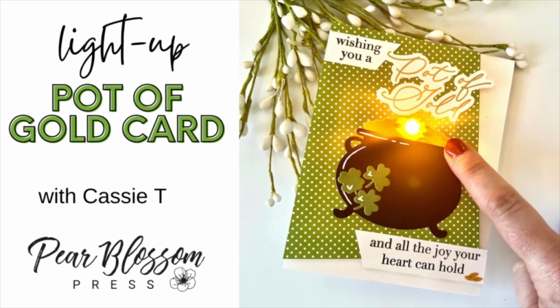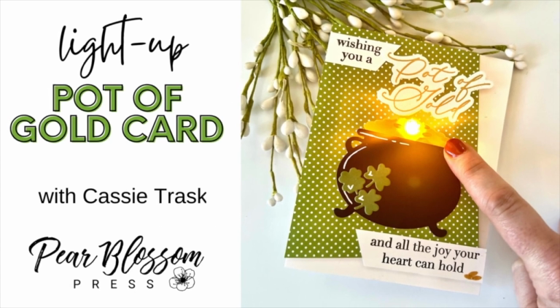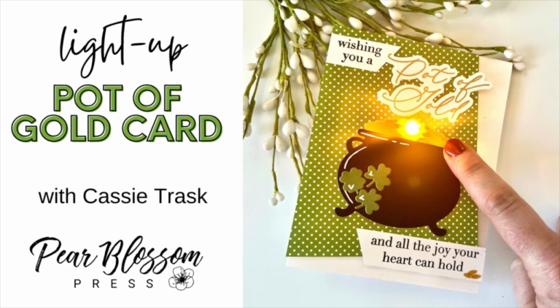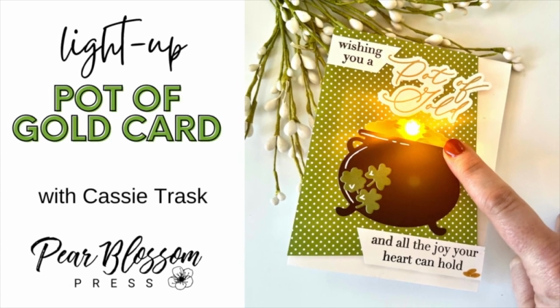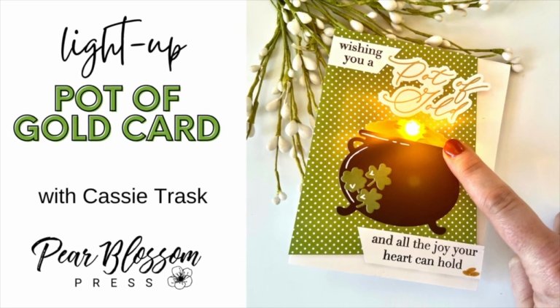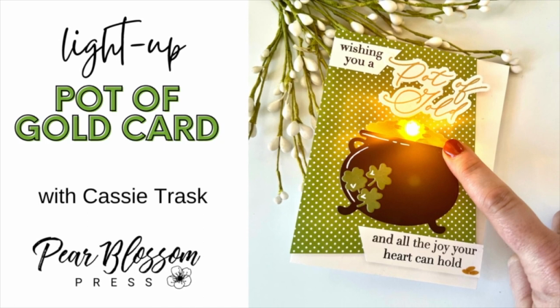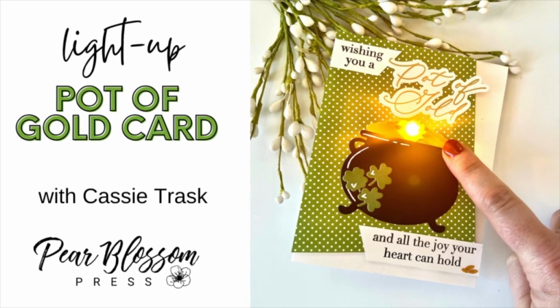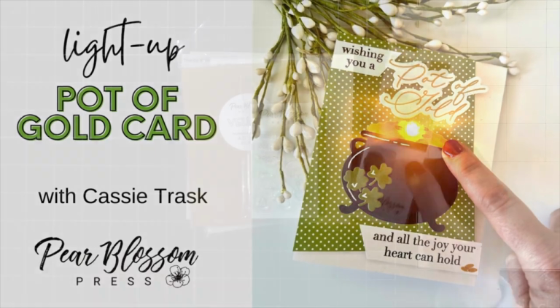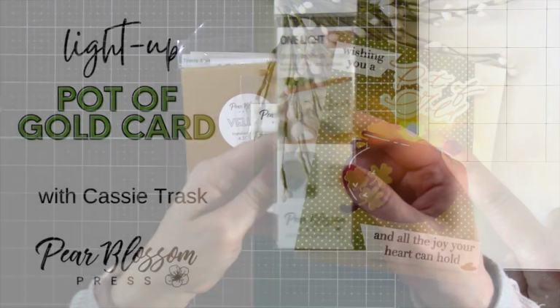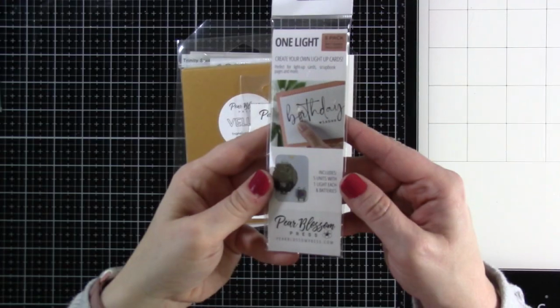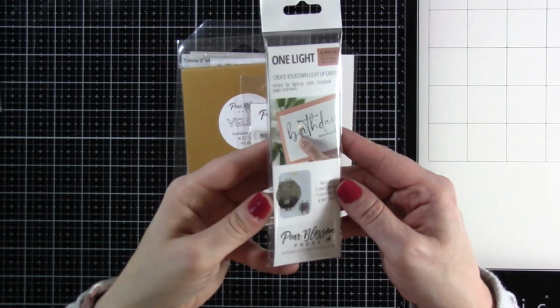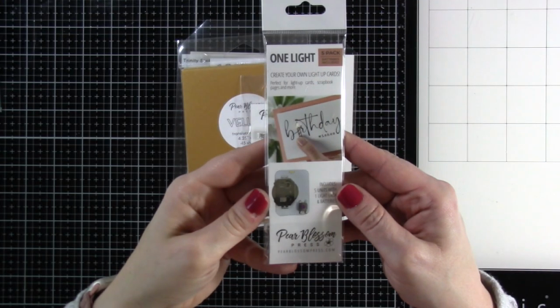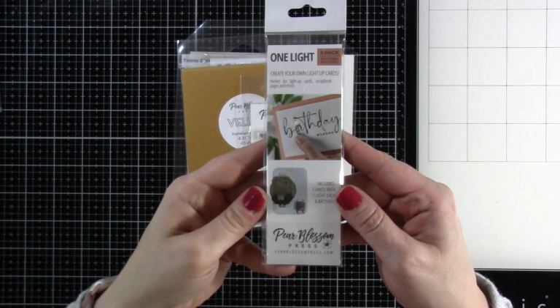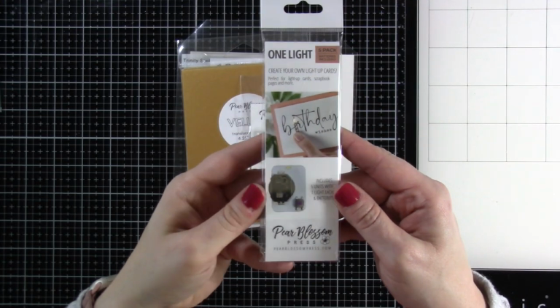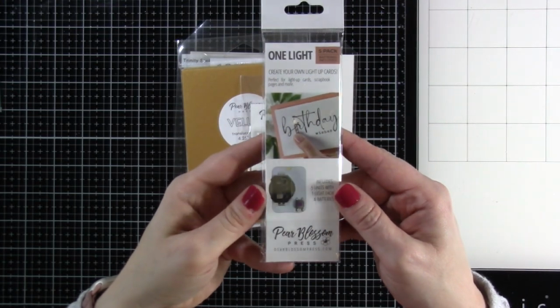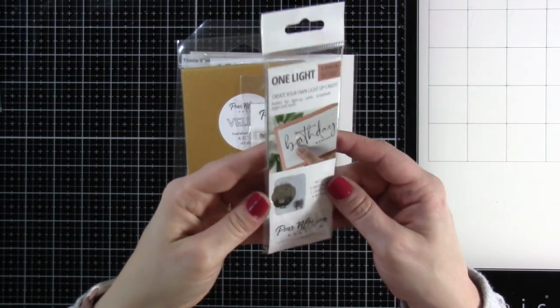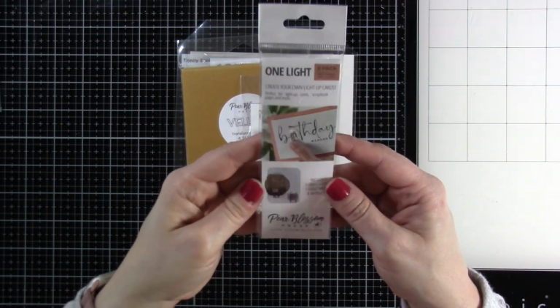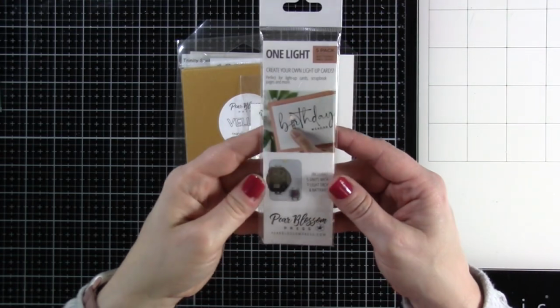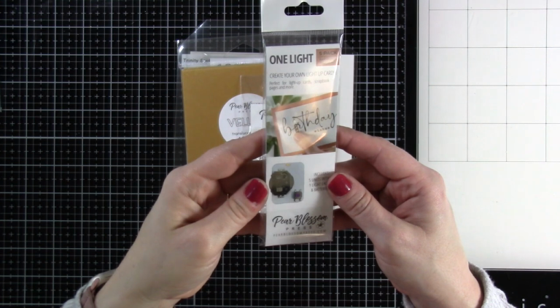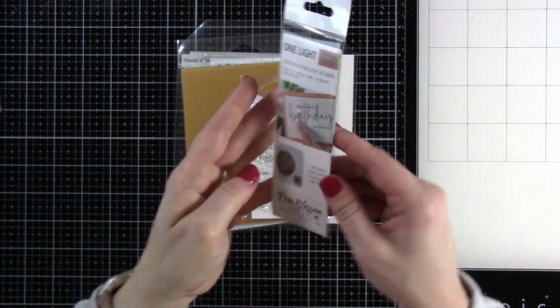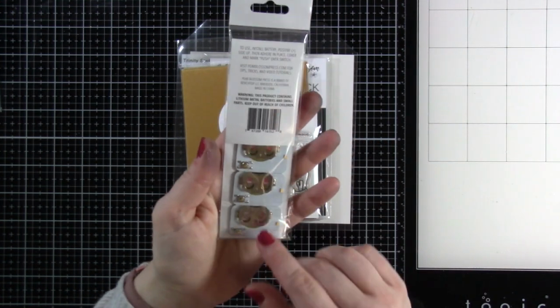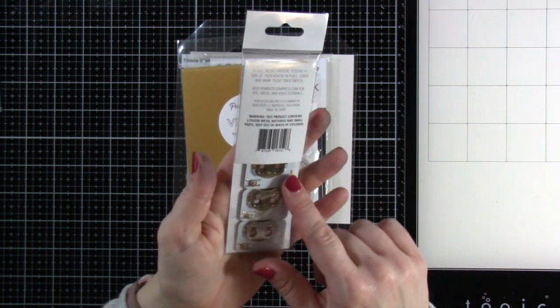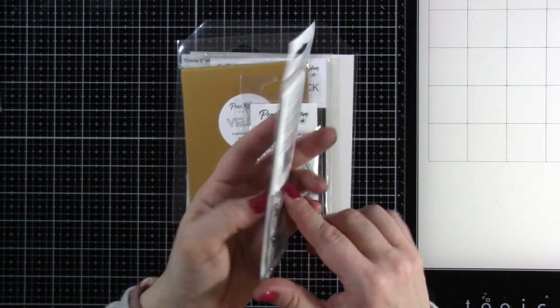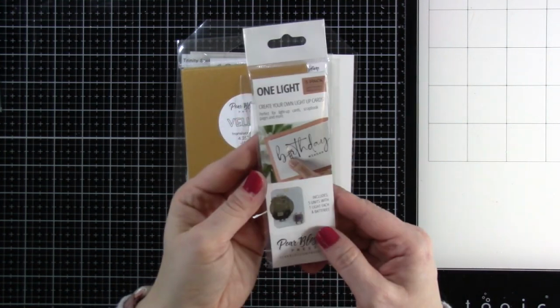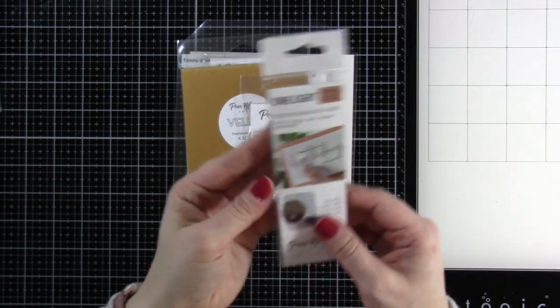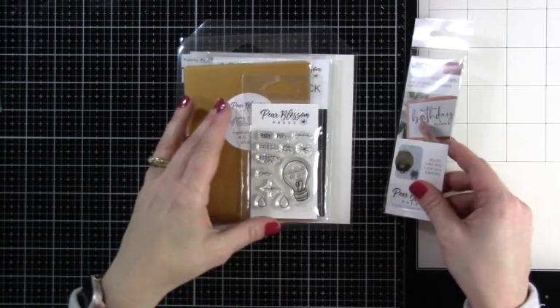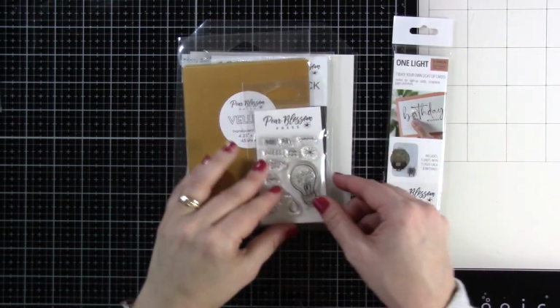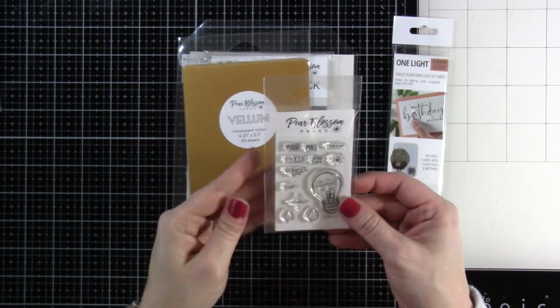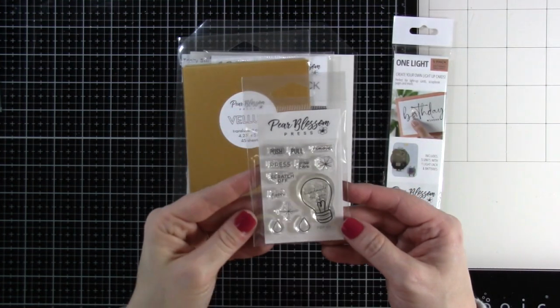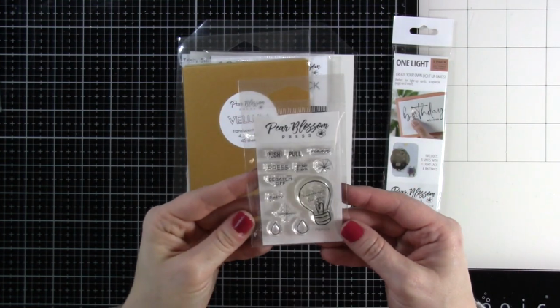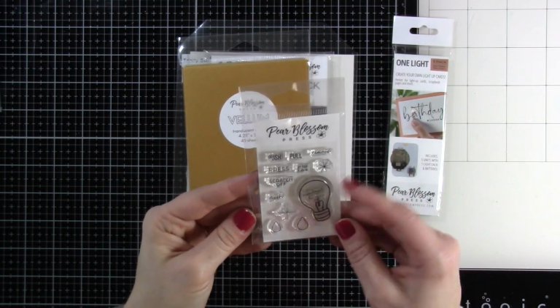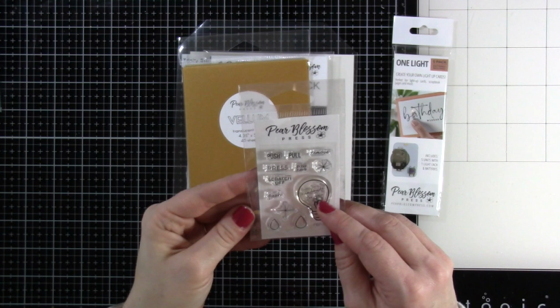Hi everyone, it's Cassie. Welcome back for another Pear Blossom Press video. Today we're going to be using a One Light — we're going to light up a pot of gold. This is the One Light; if you are unfamiliar with it, I love them, but be careful, they're a gateway.